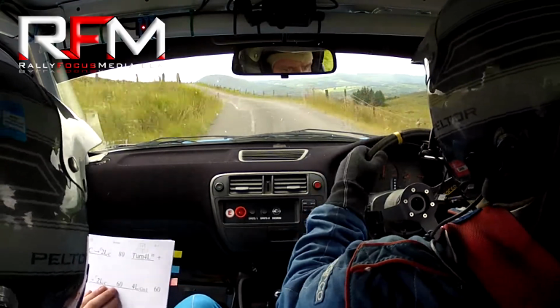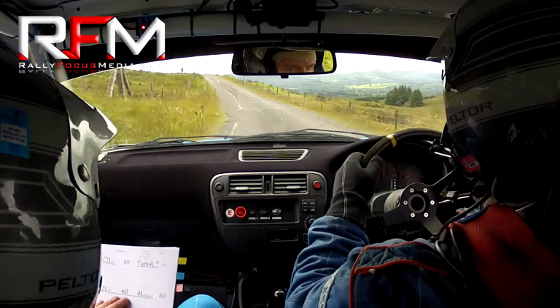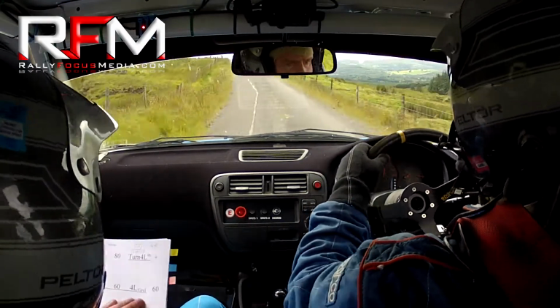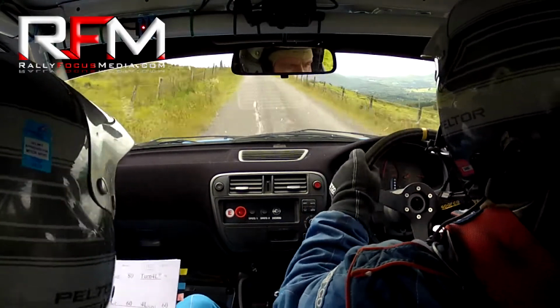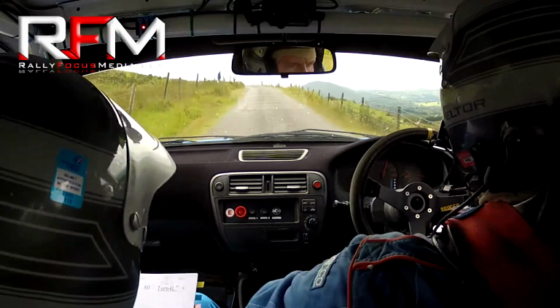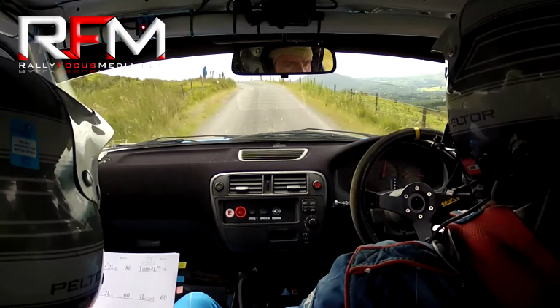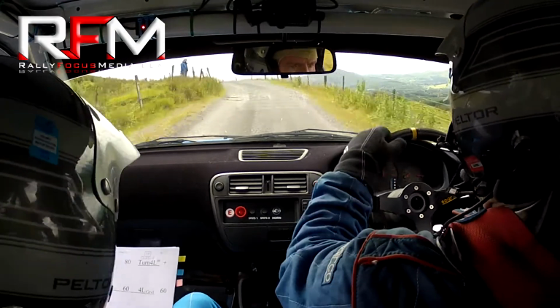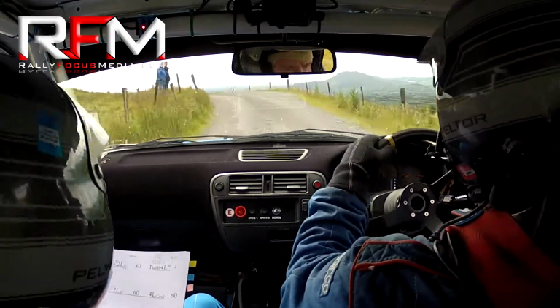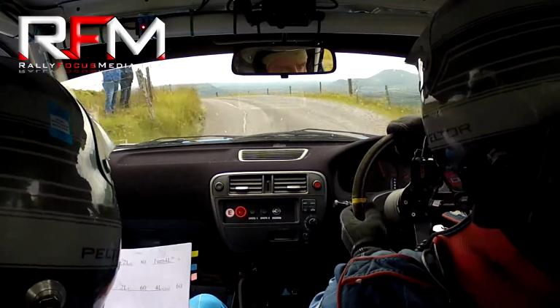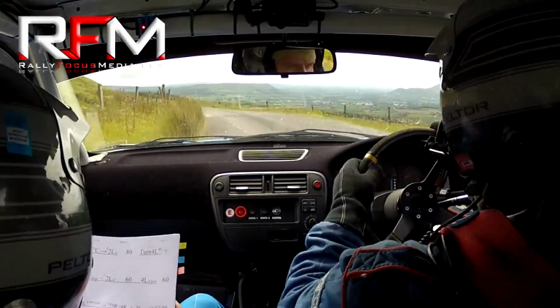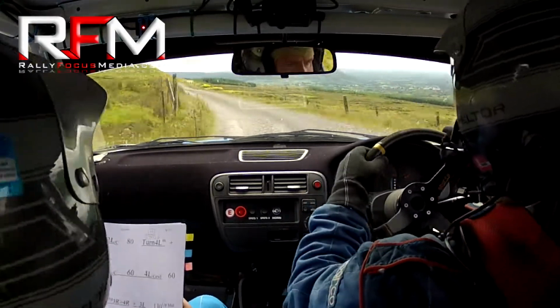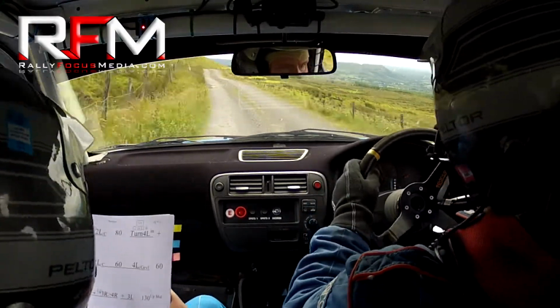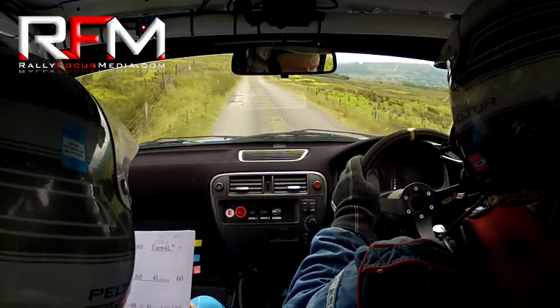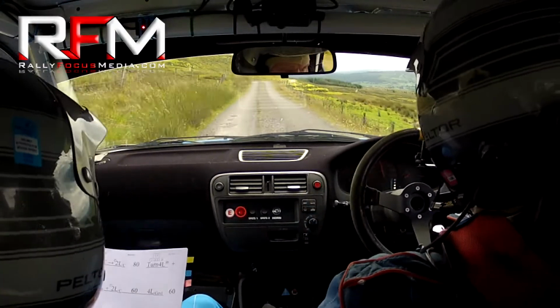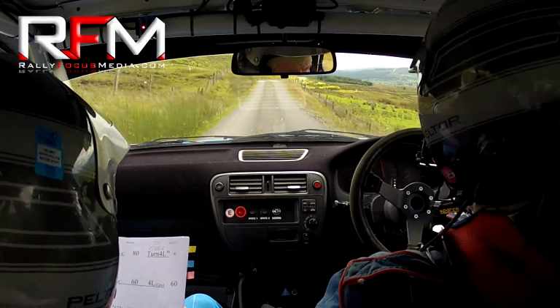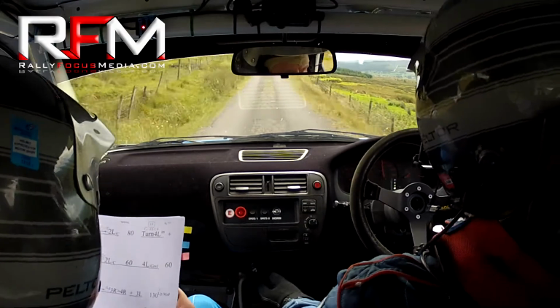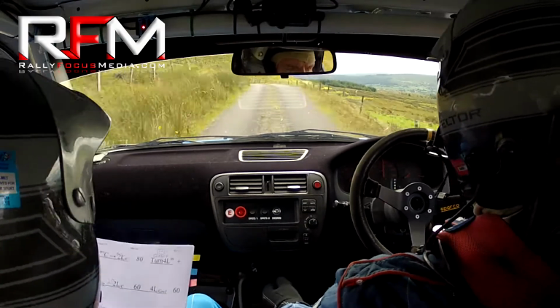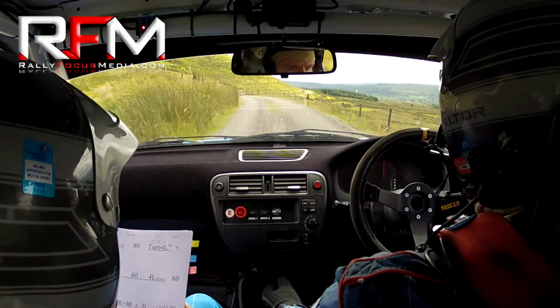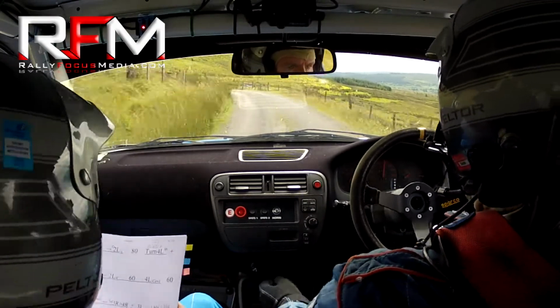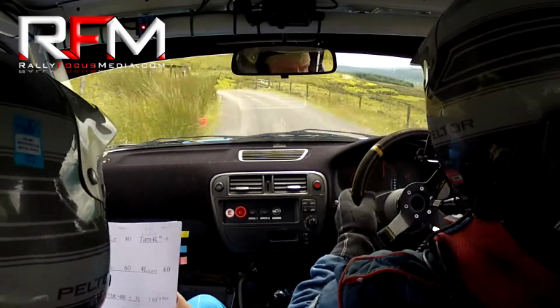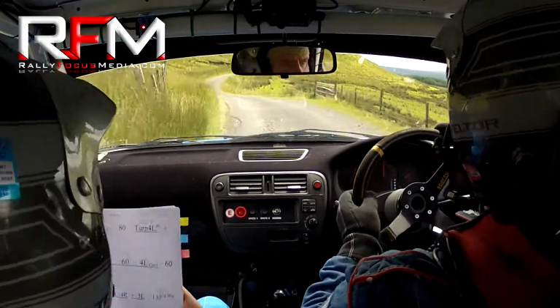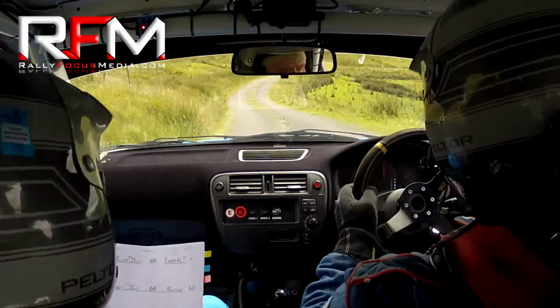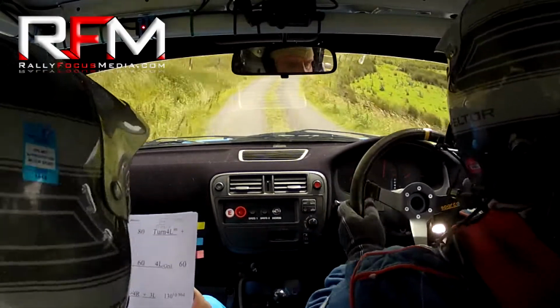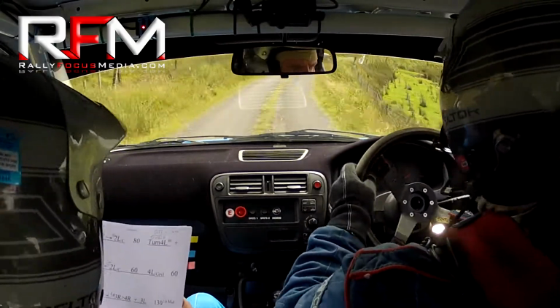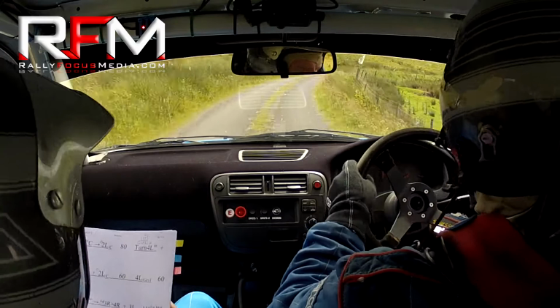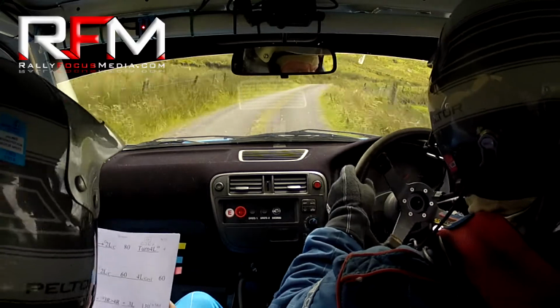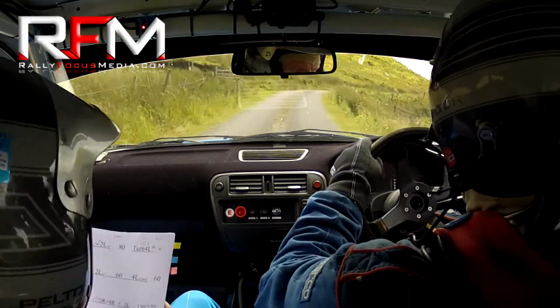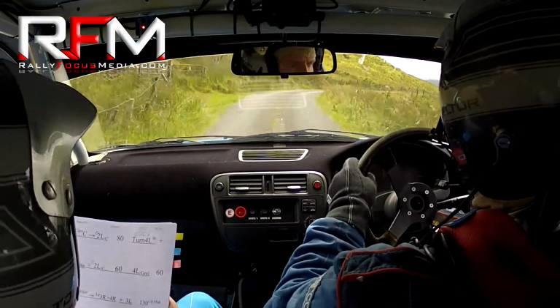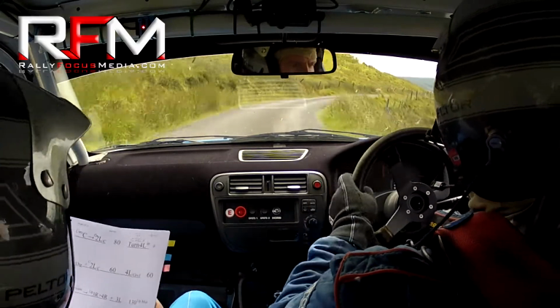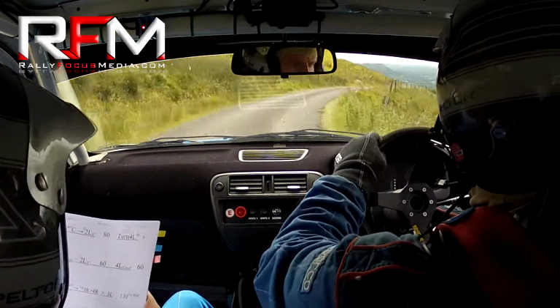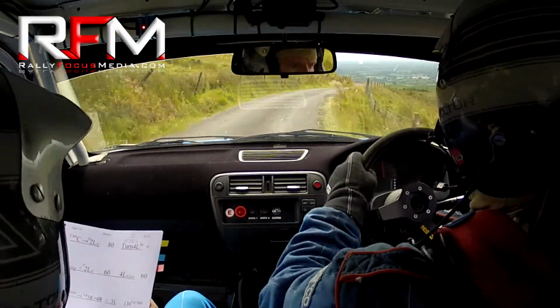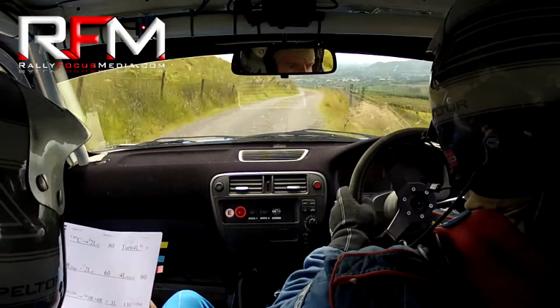Keep on it. 60. Four left over gravel here. 60. Three left. Three left in past the gate. Into a long three right tightens to a four right. So it's a three right tightens to a four right. And a three left. Go 130 up the middle.